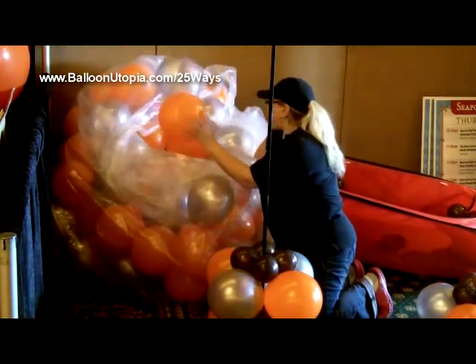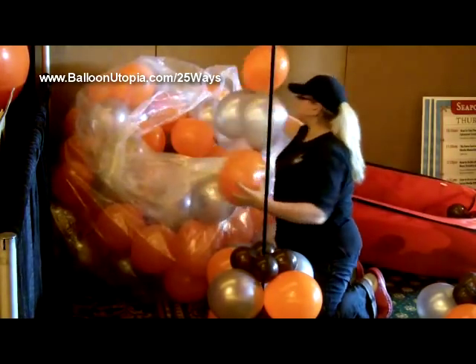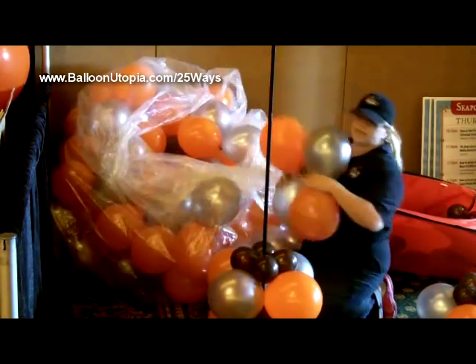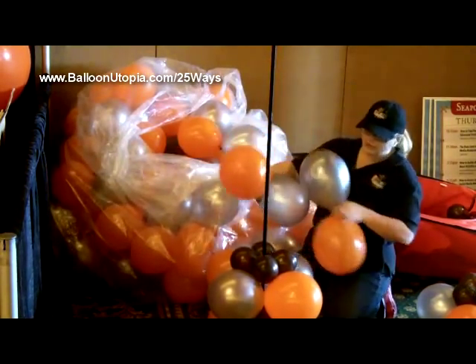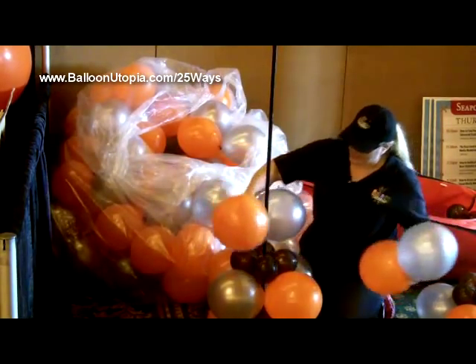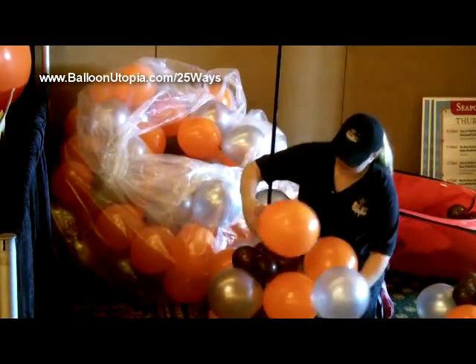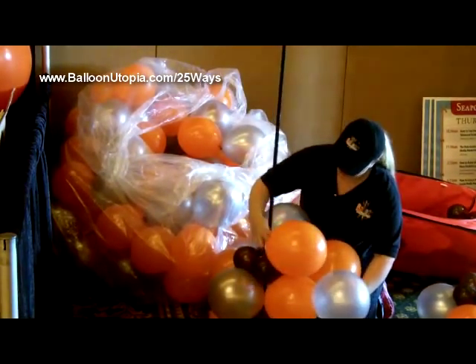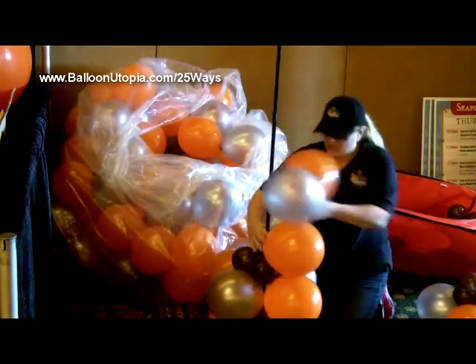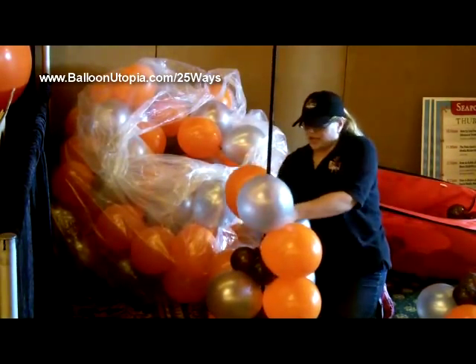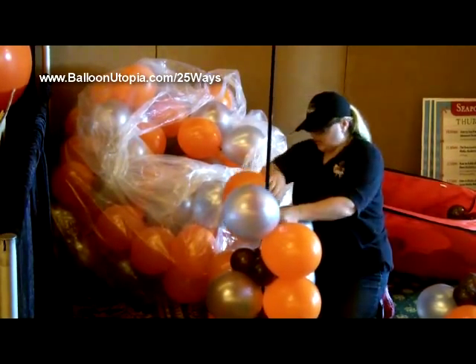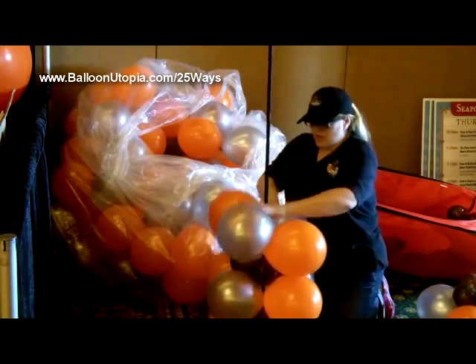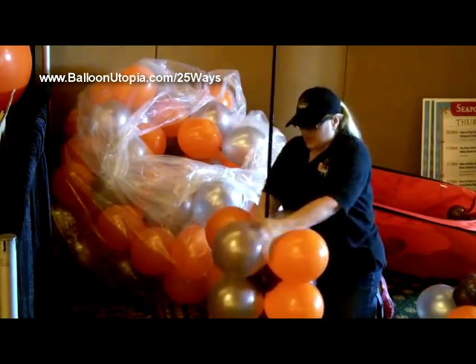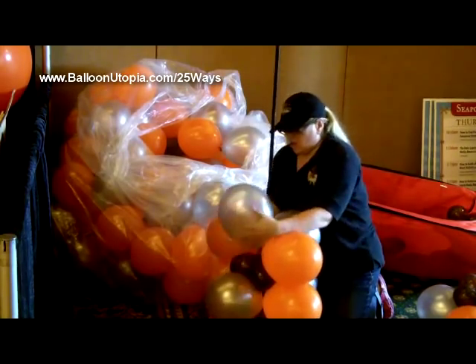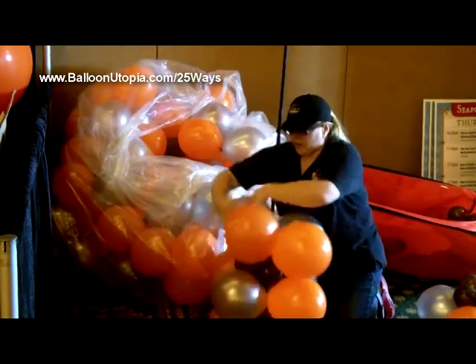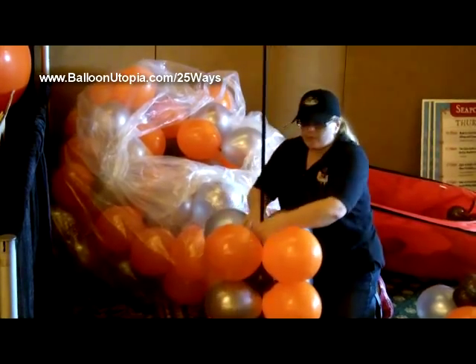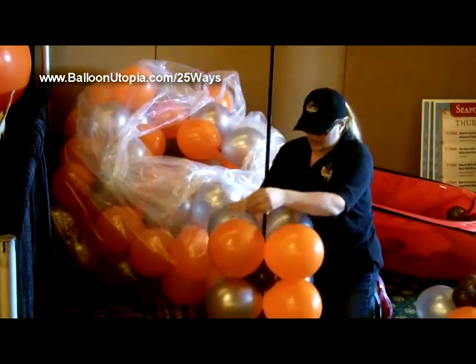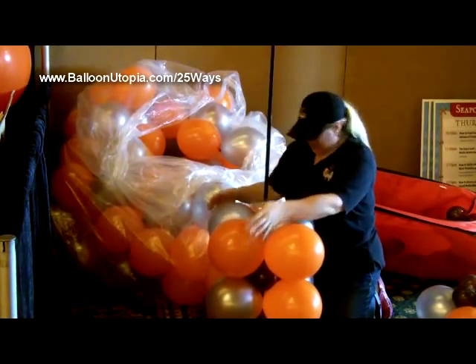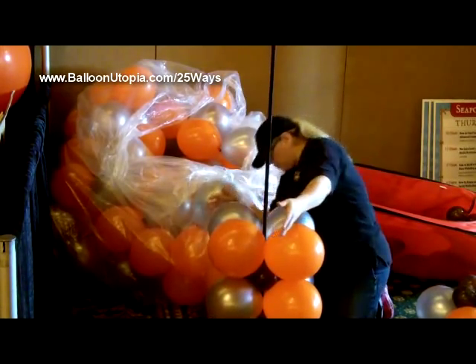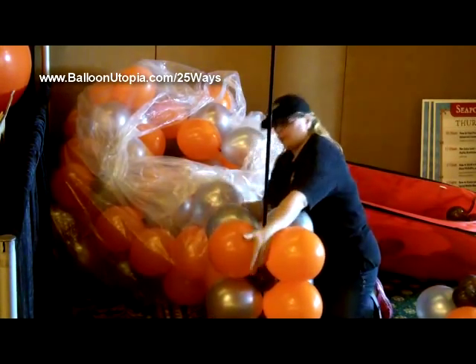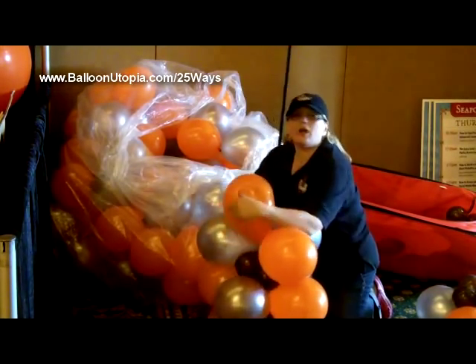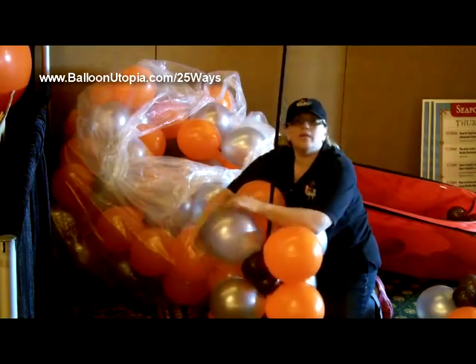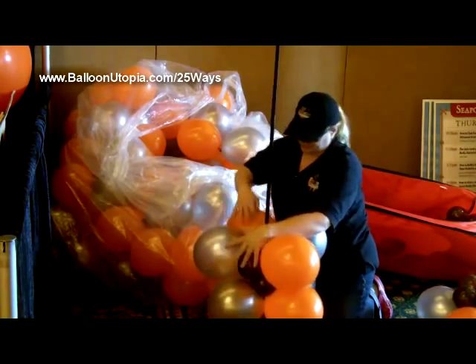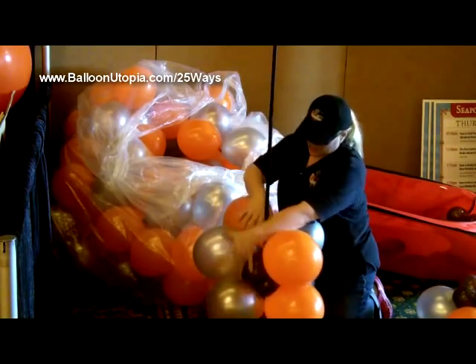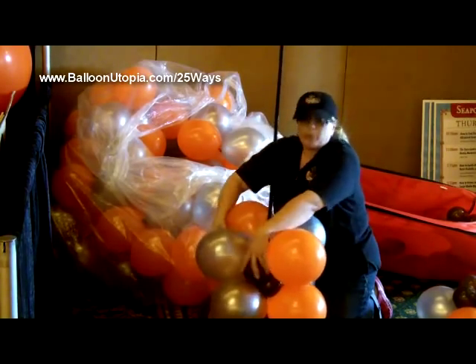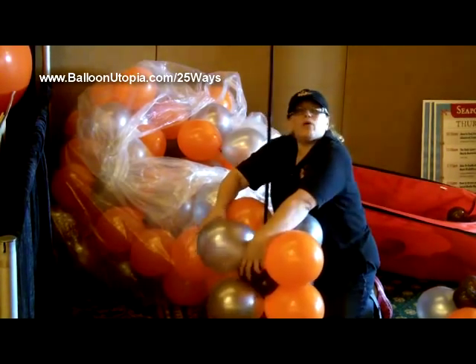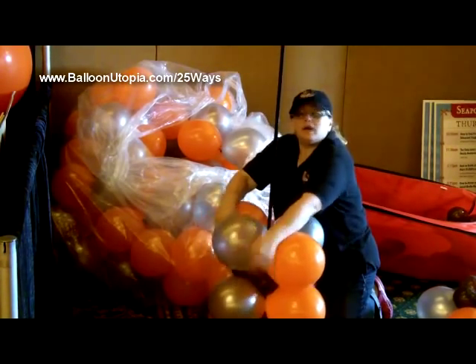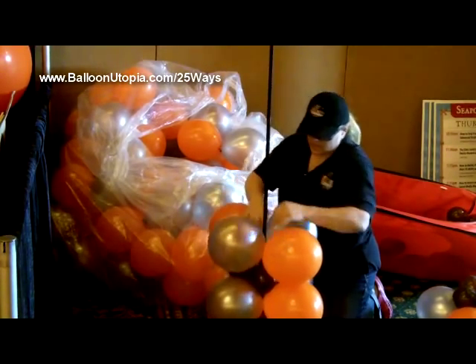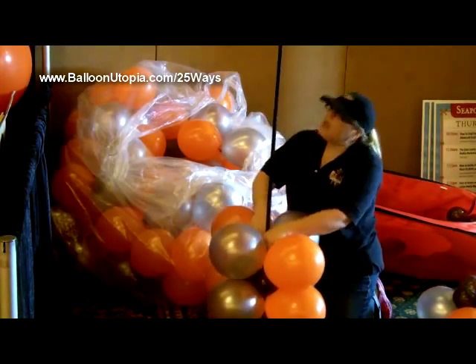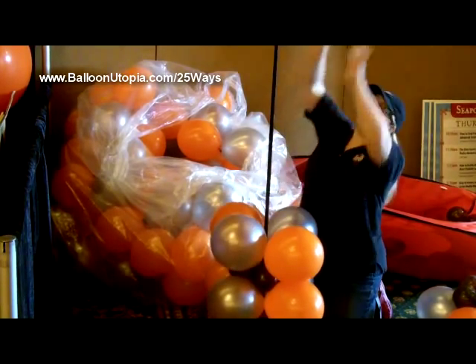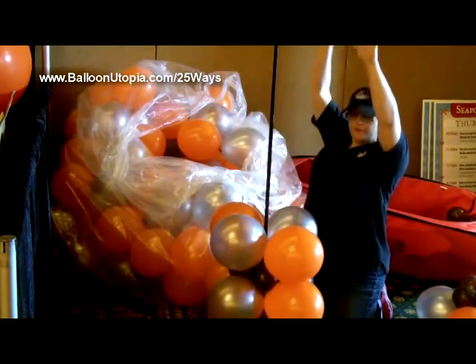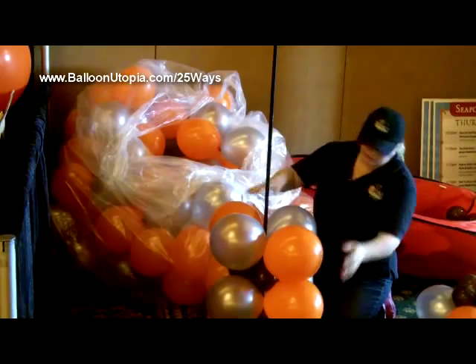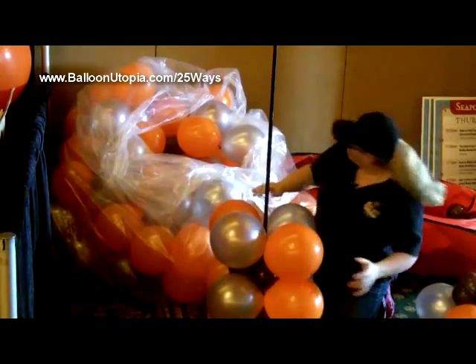So we're just going to continue doing that all the way up the column, and then of course we will put our three-foot balloon on top.